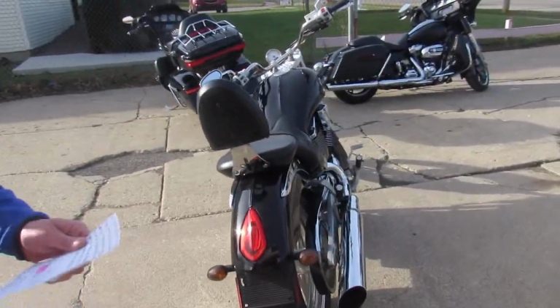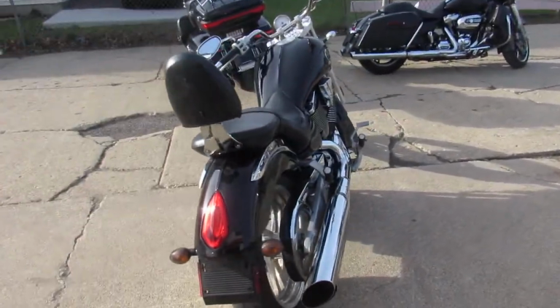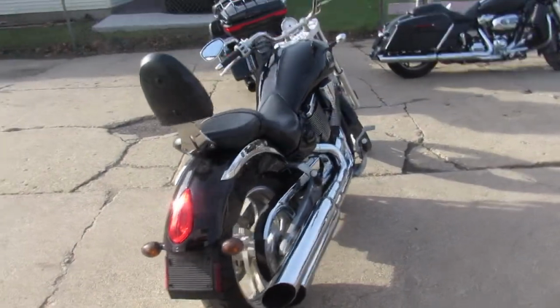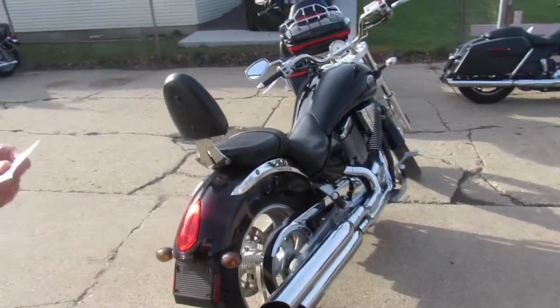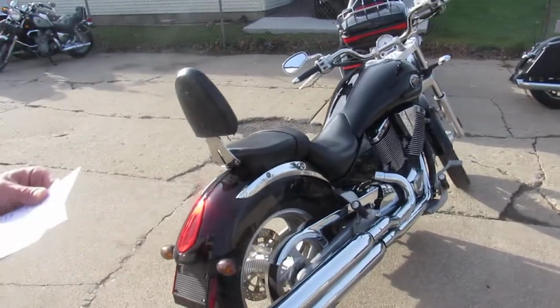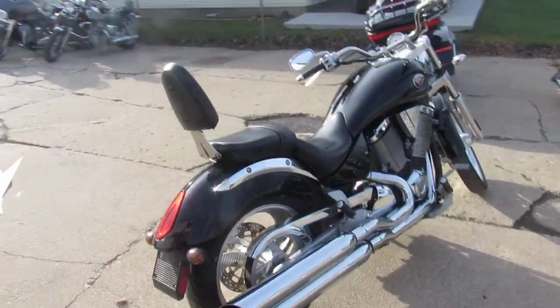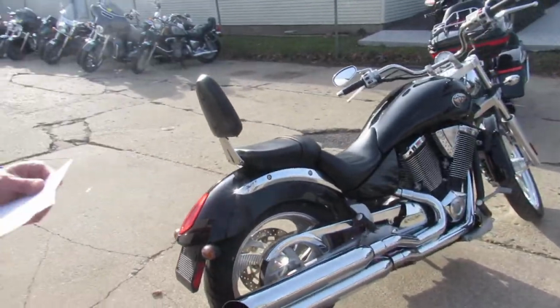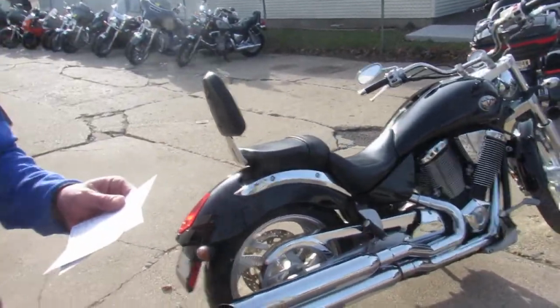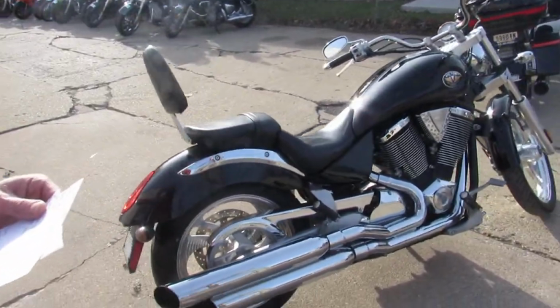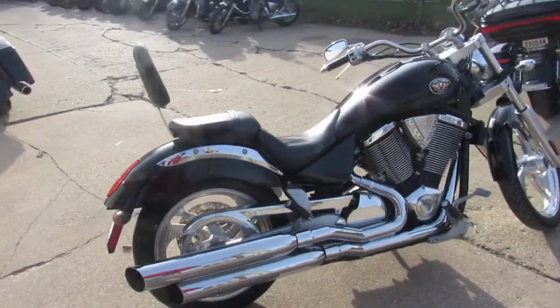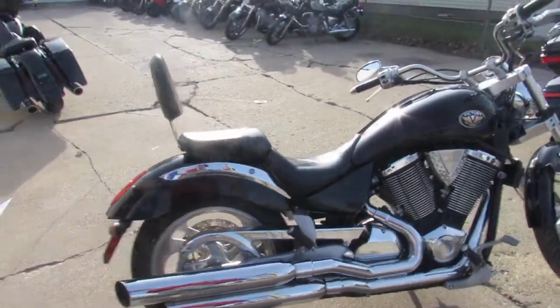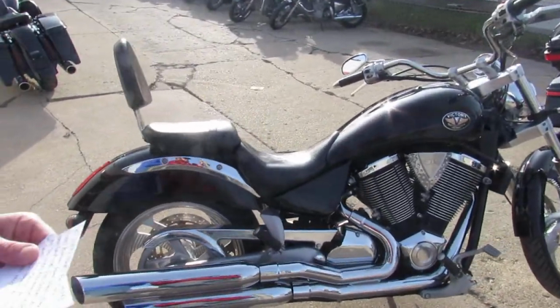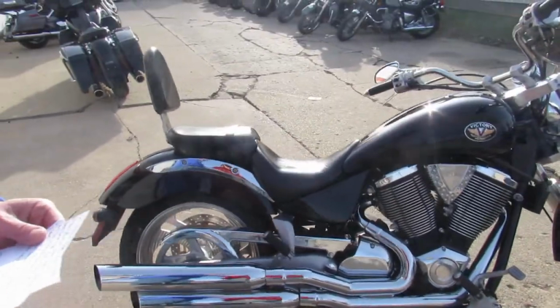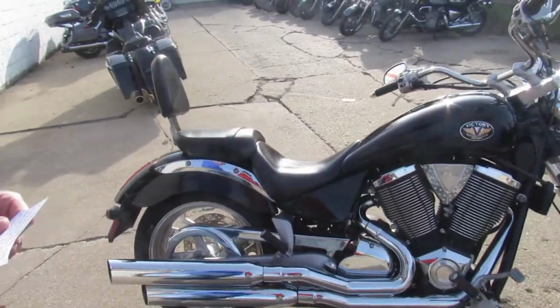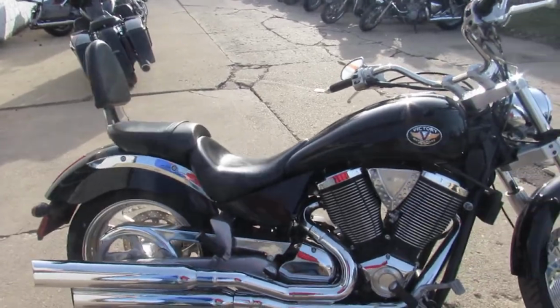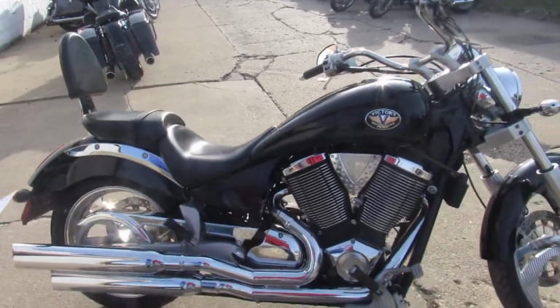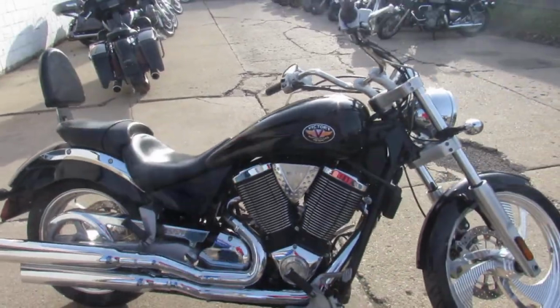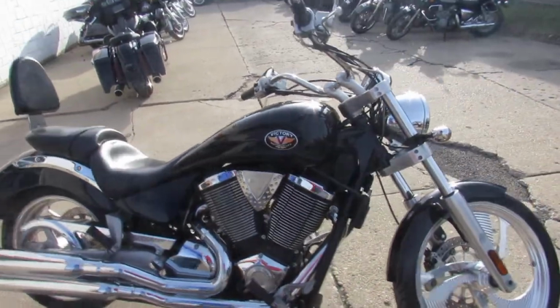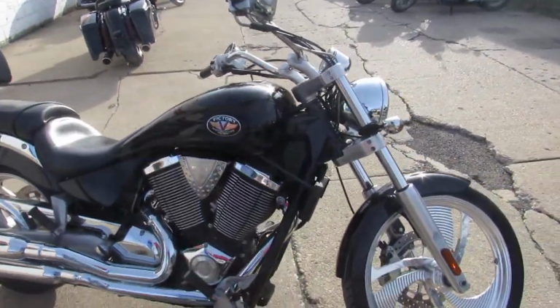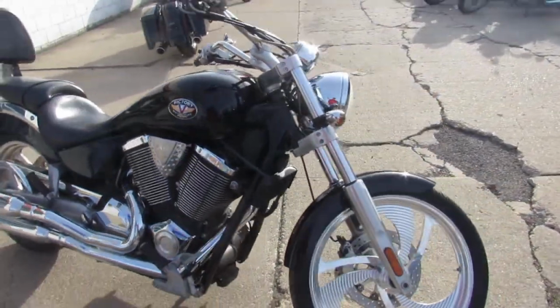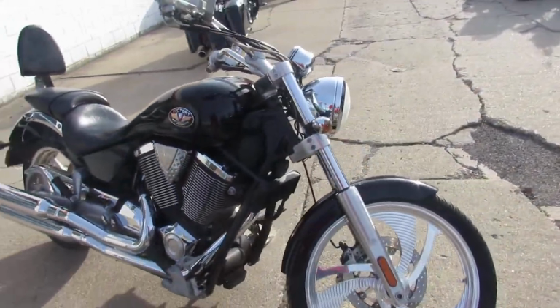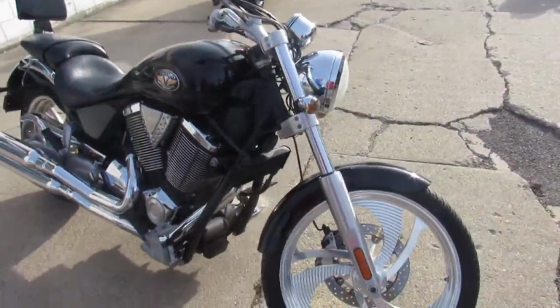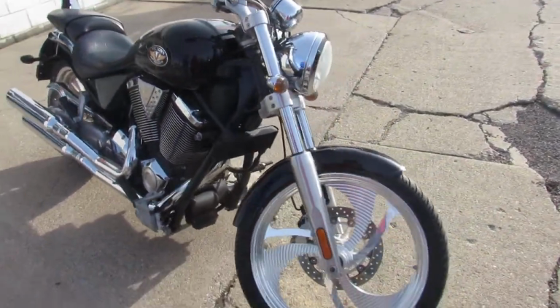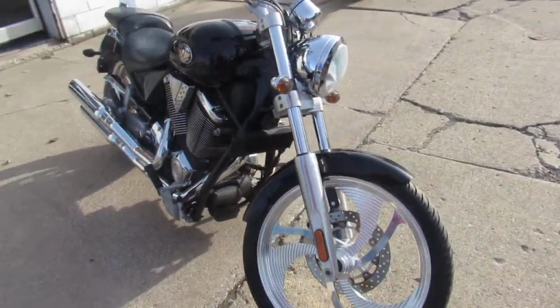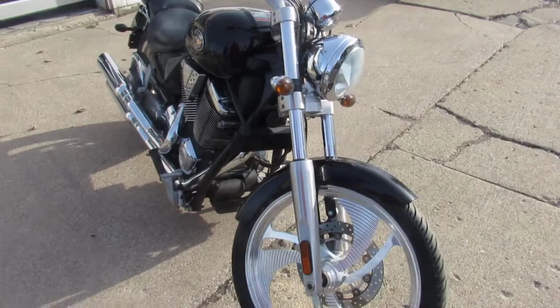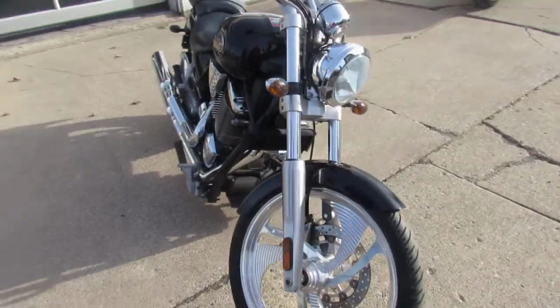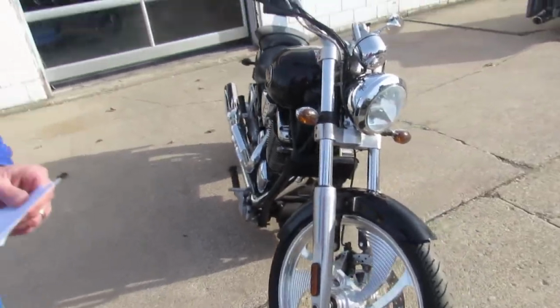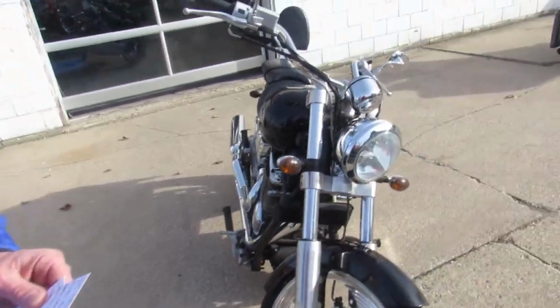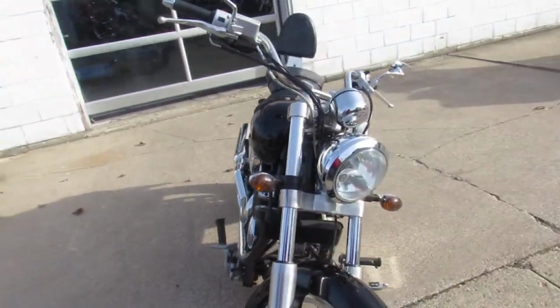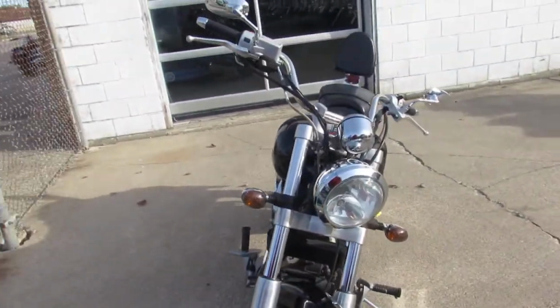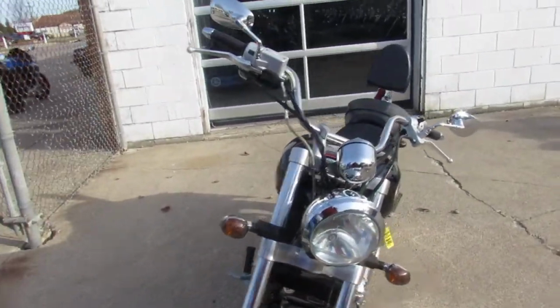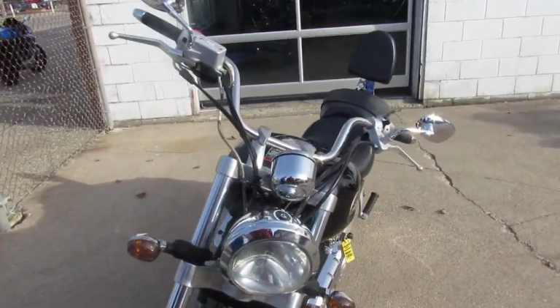This one is a 2004 Victory Vegas. It's got a 21-inch polished front wheel, backrest, heated grips. It's a fuel-injected motor that runs strong, so no carburation in this one. It's got the Victory Performance exhaust, which sounds great.